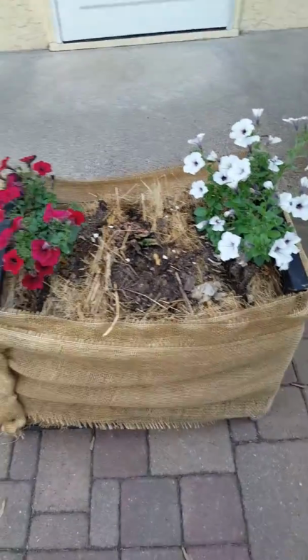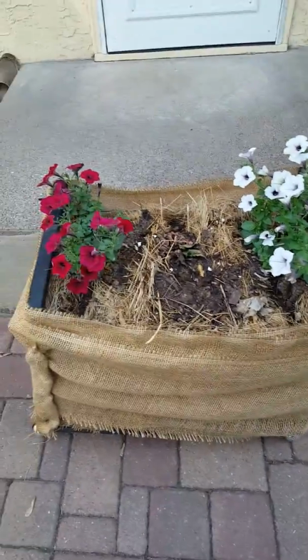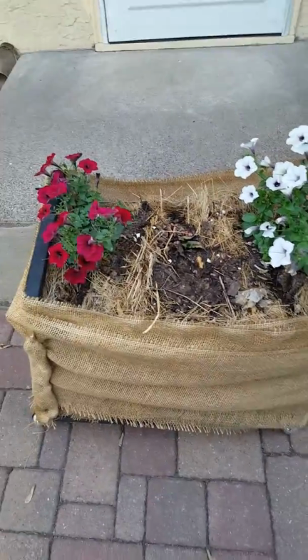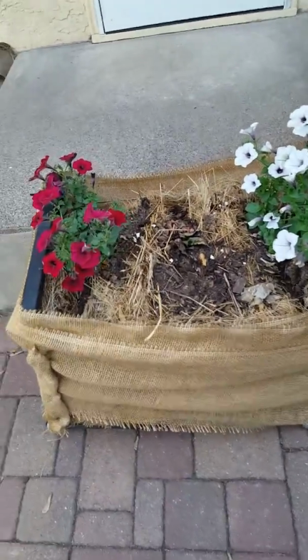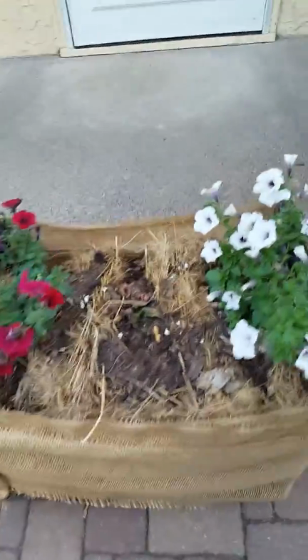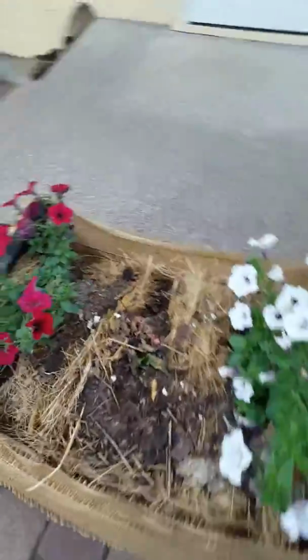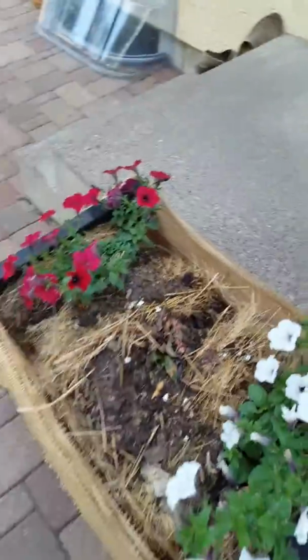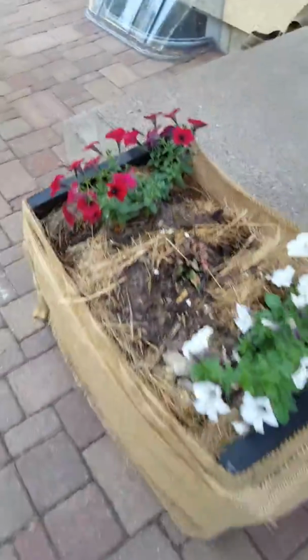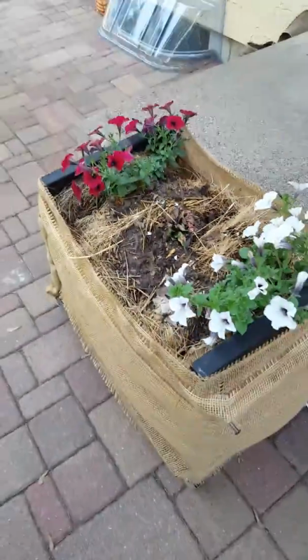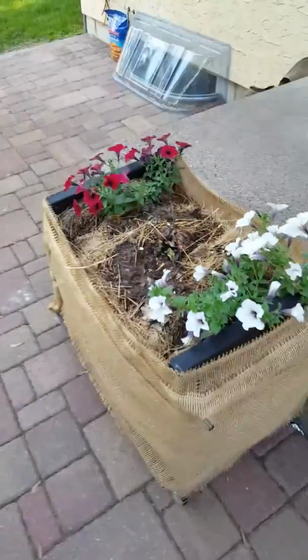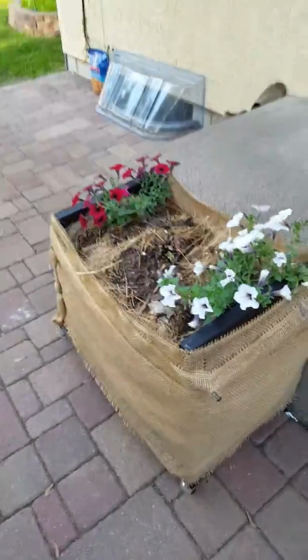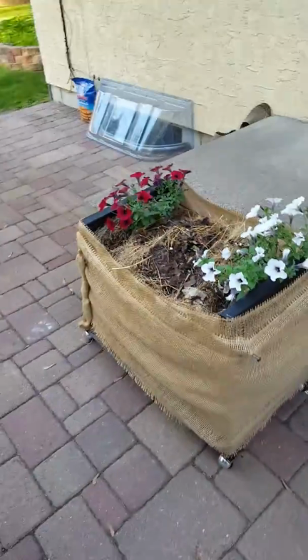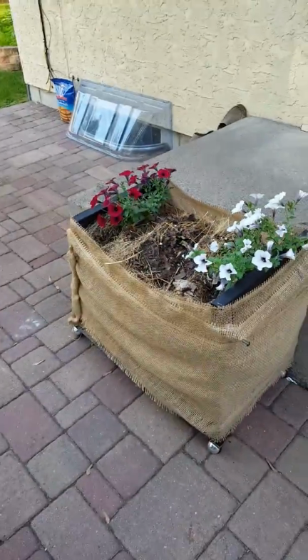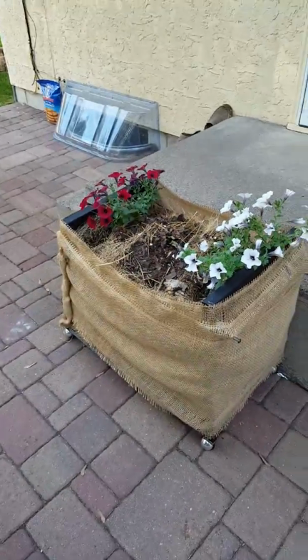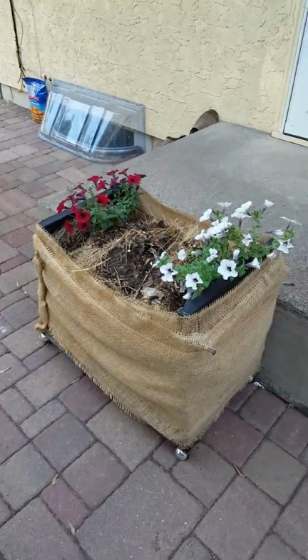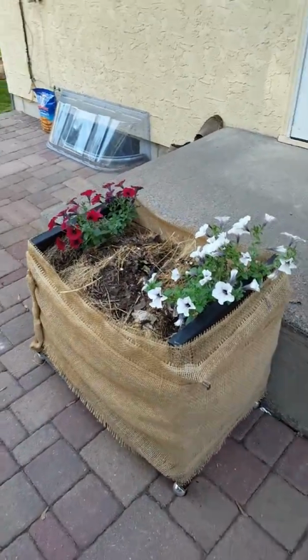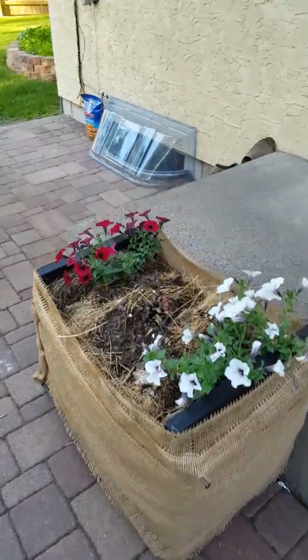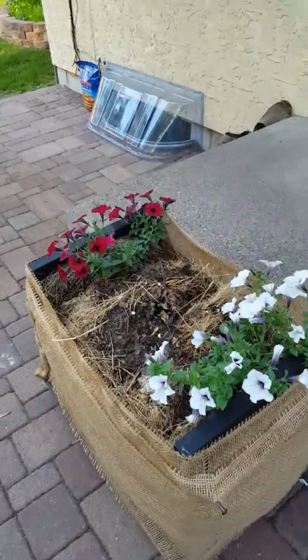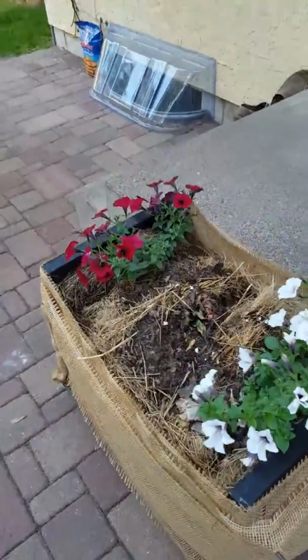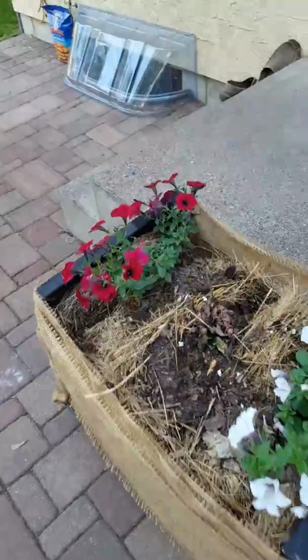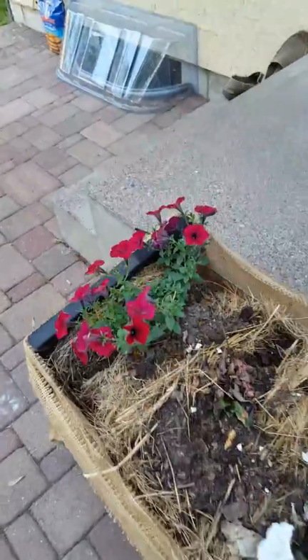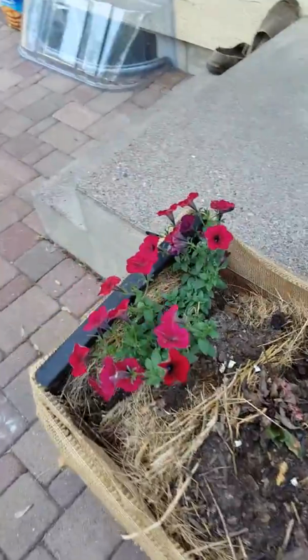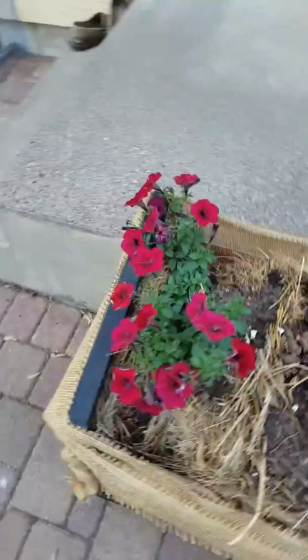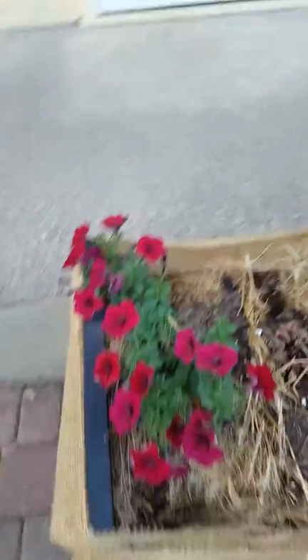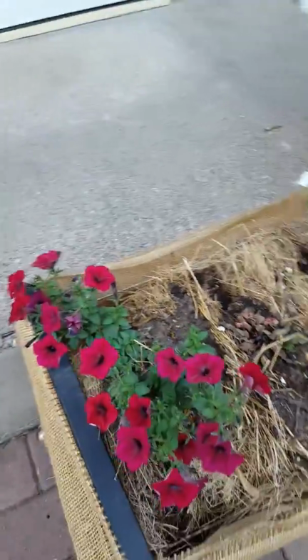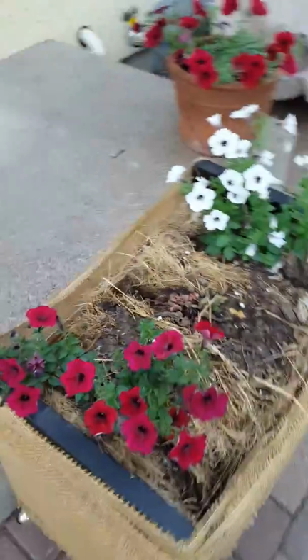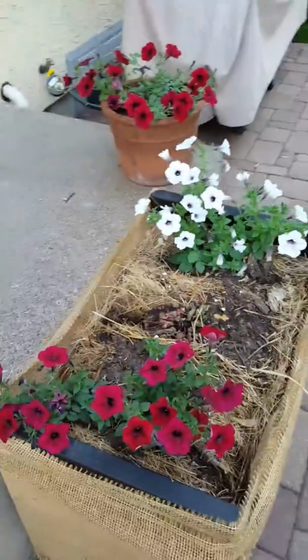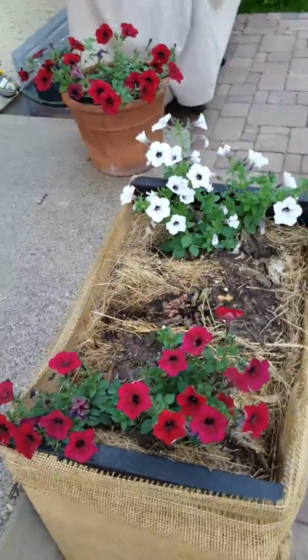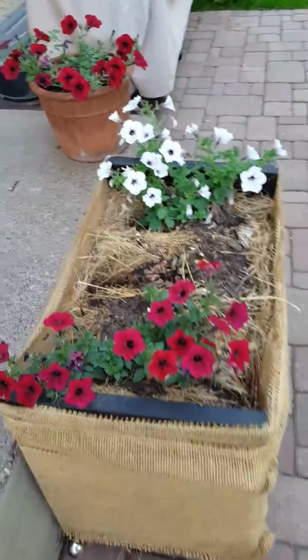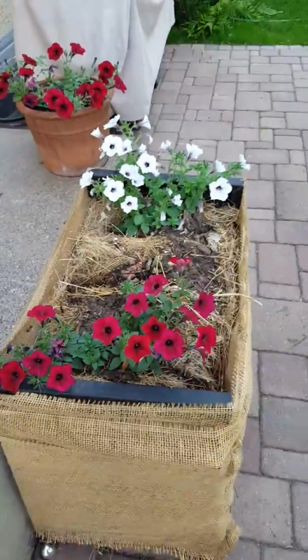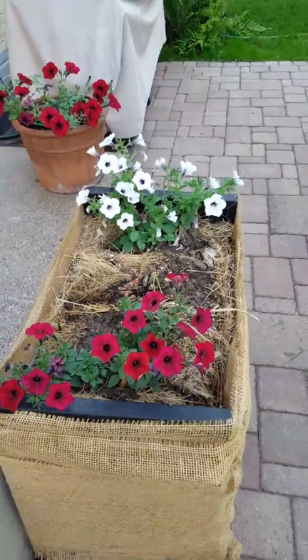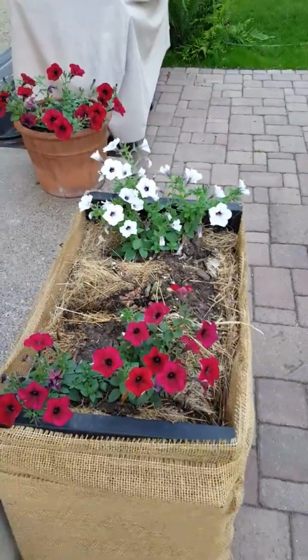I have a cart — some kind of end table cart — and I just threw a bale in and planted flowers. There you go.